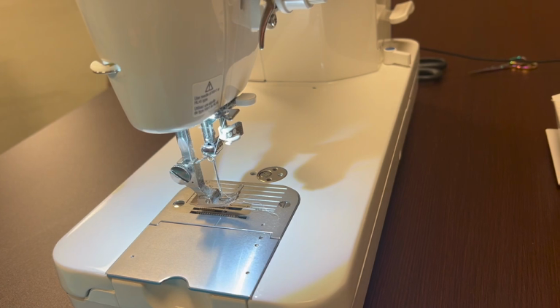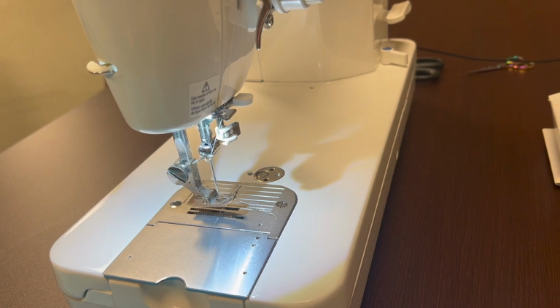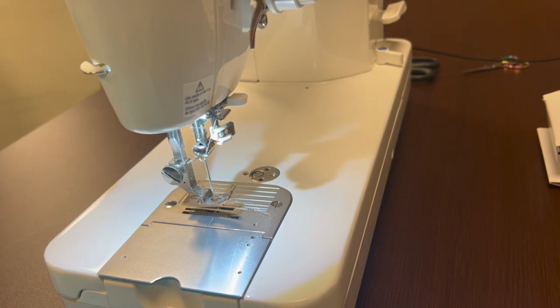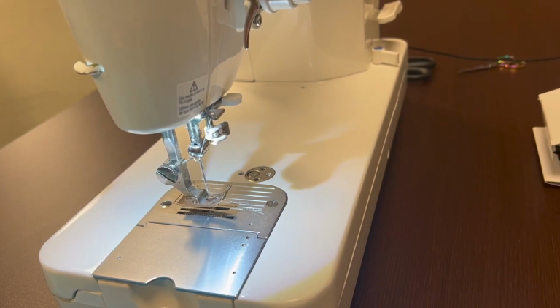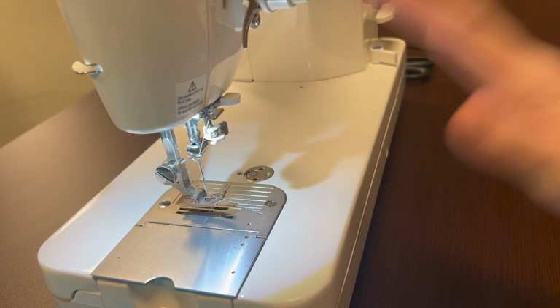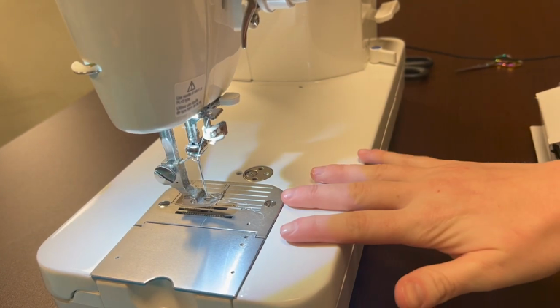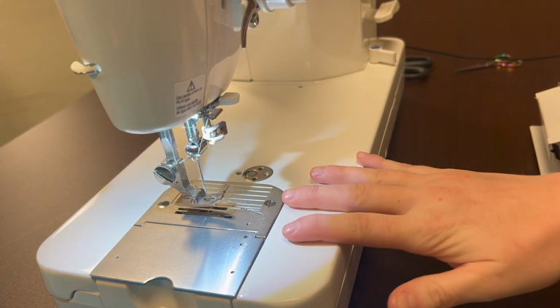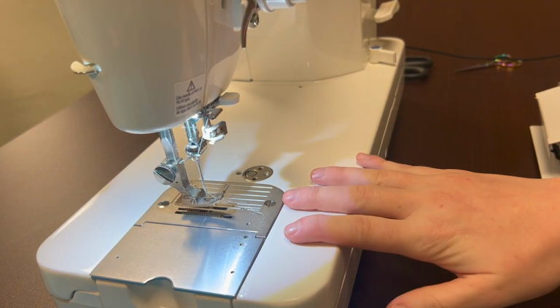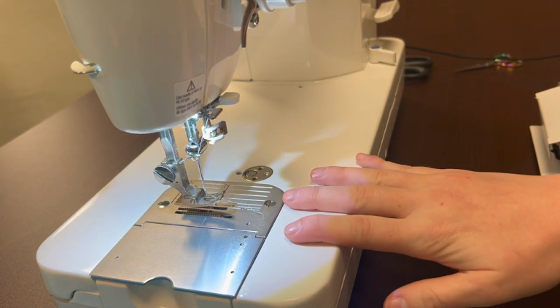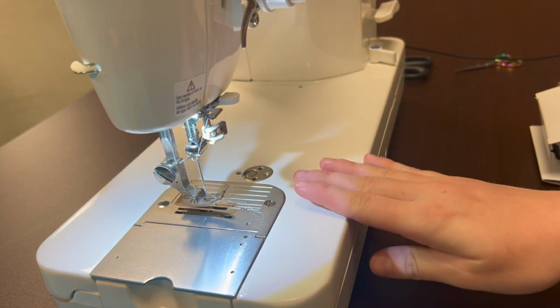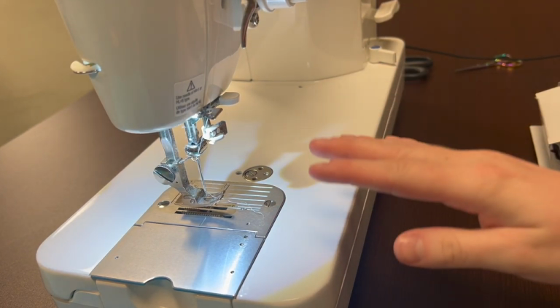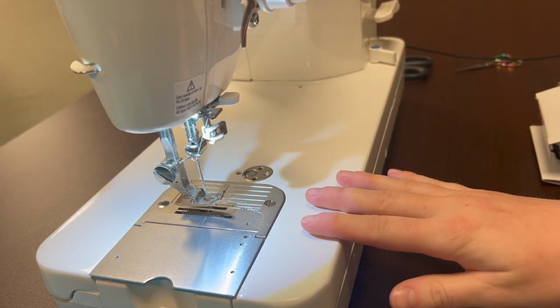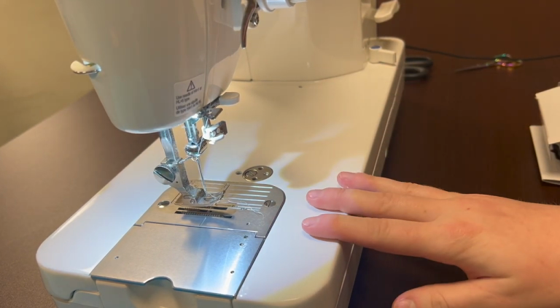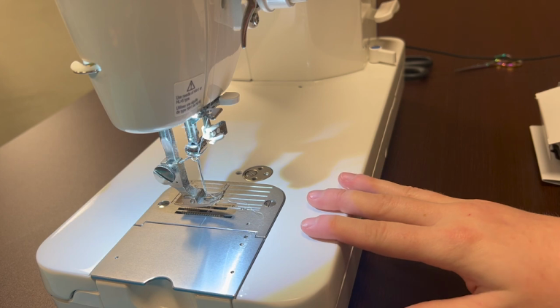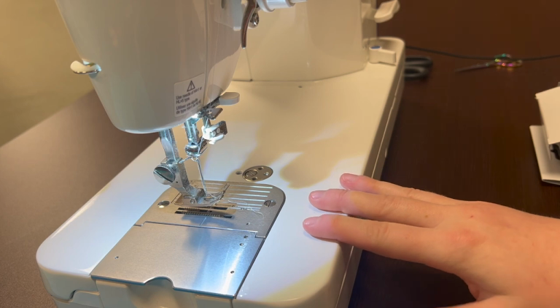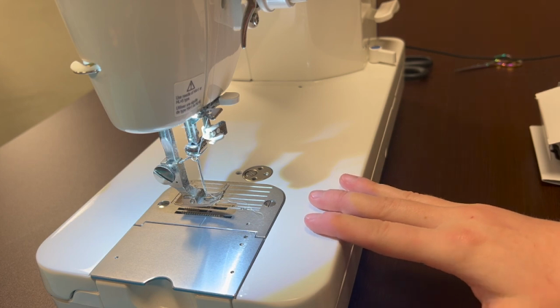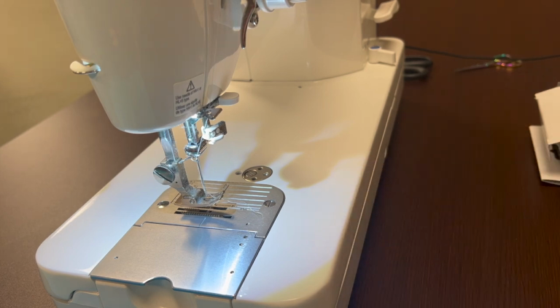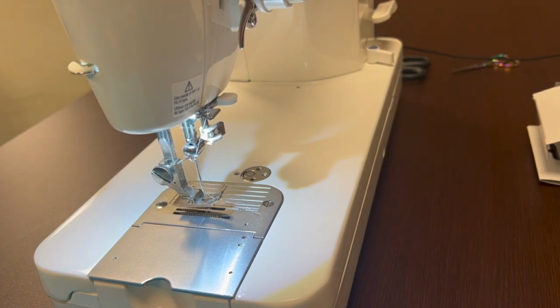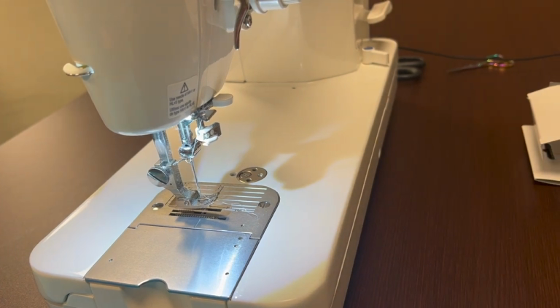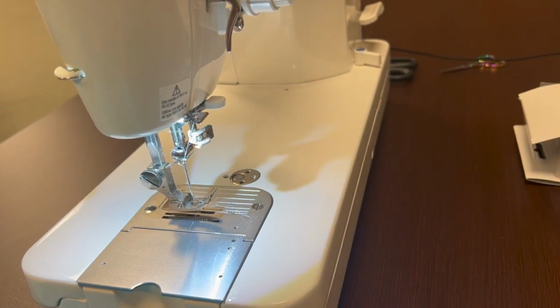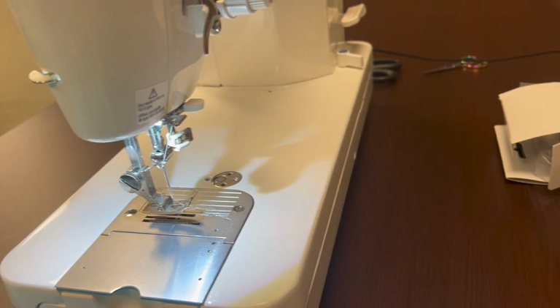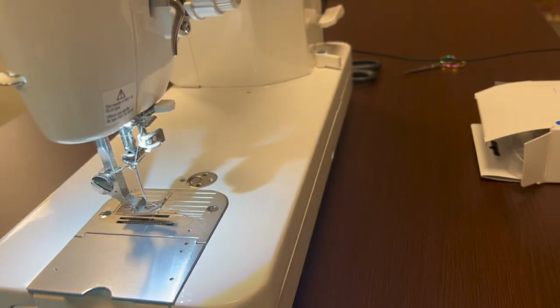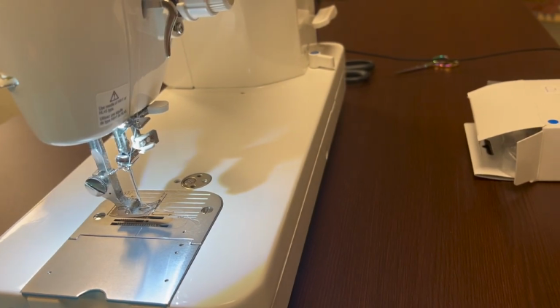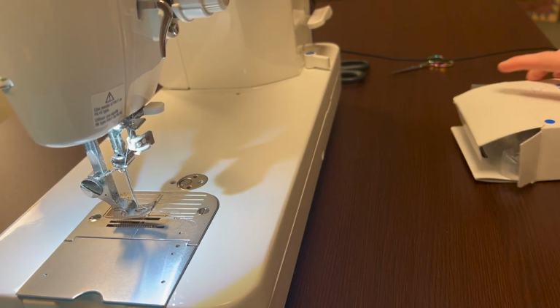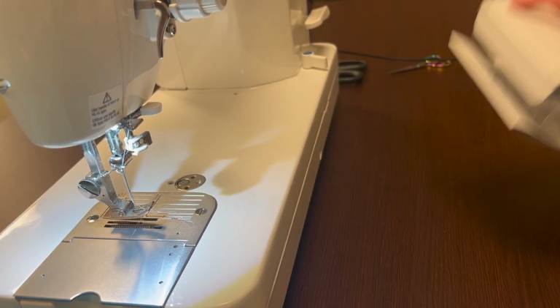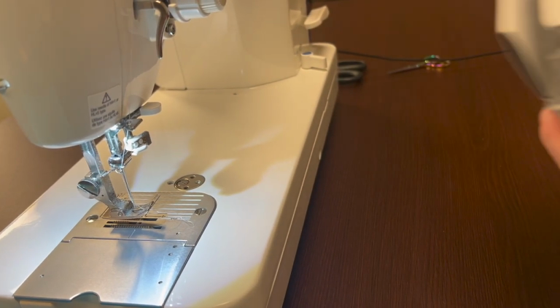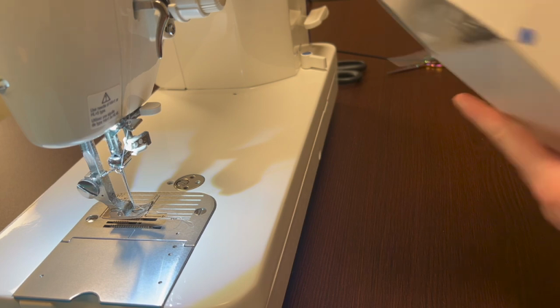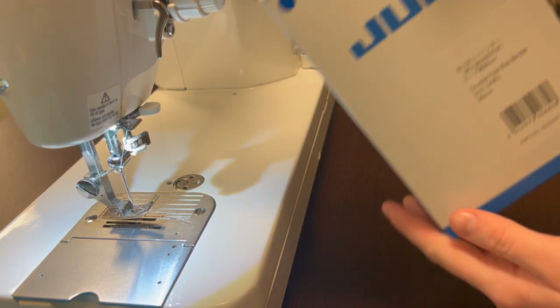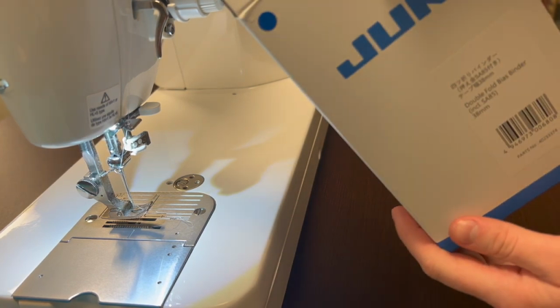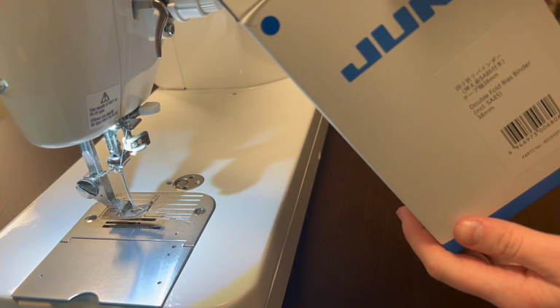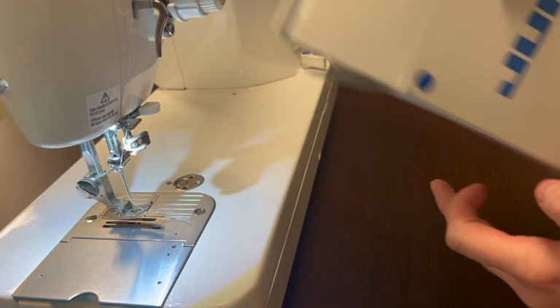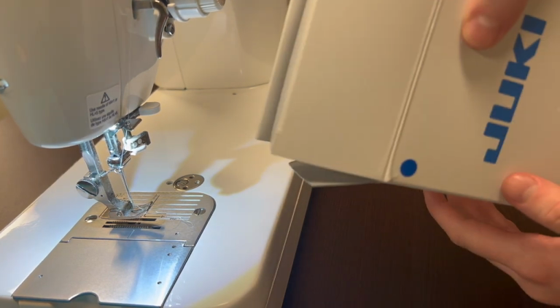I'm at my Juki Straight Stitch Machine — this is the TL18 QVP — and we are going to go ahead and unbox our Double Fold Bias Binder.